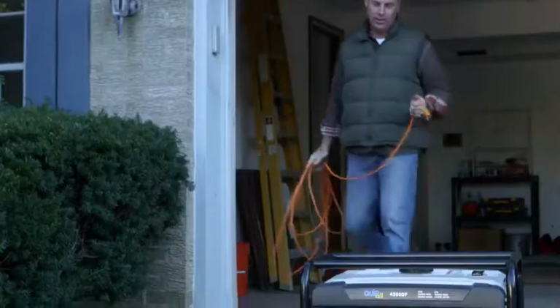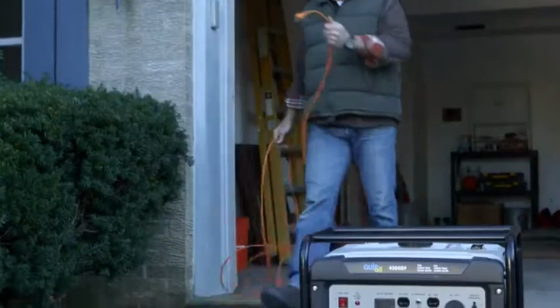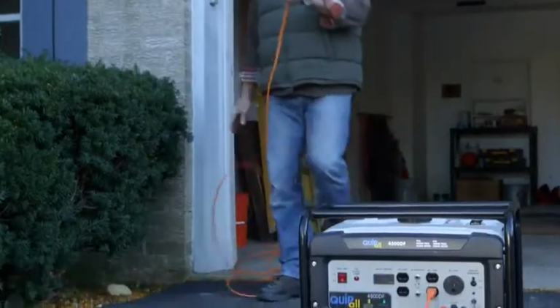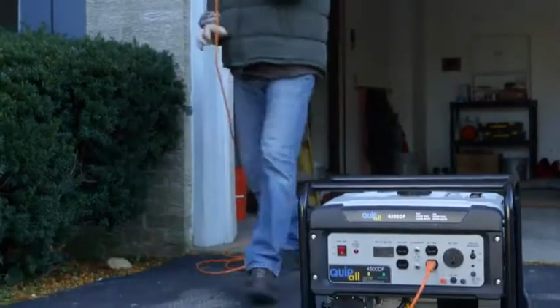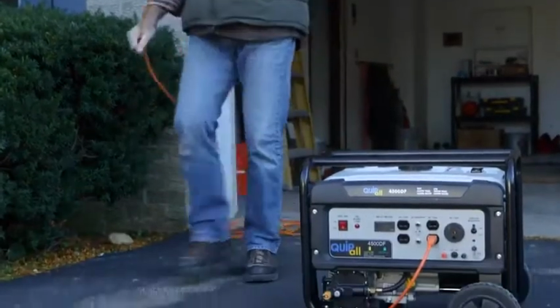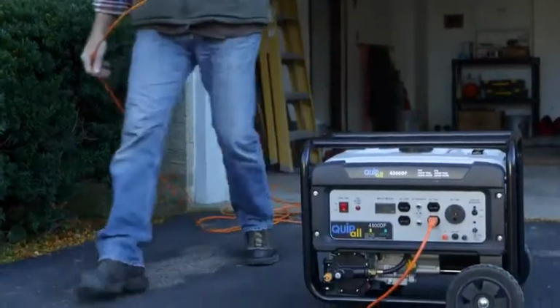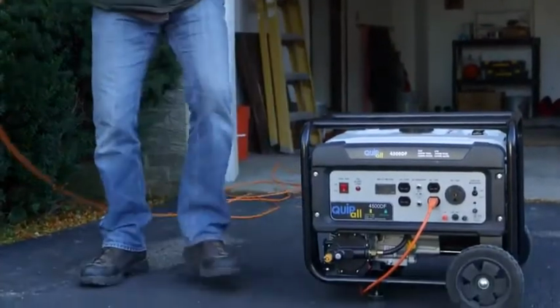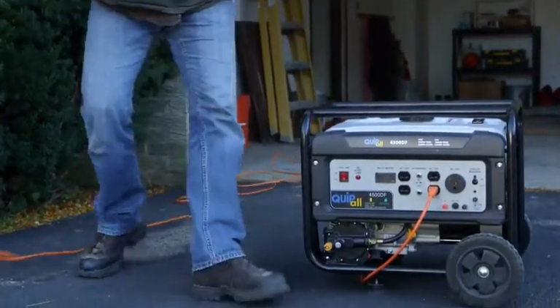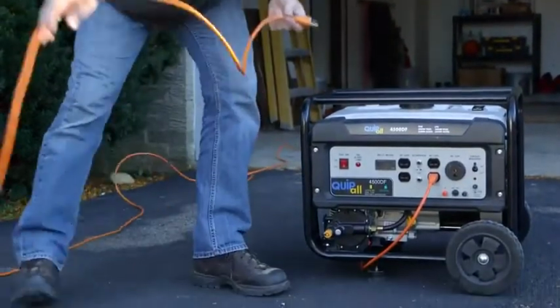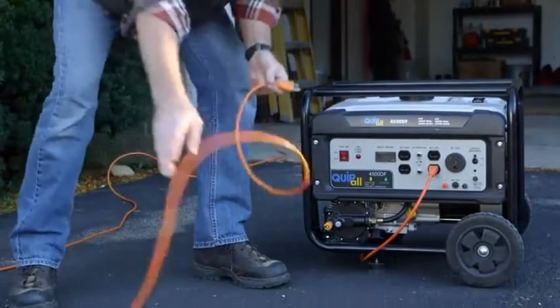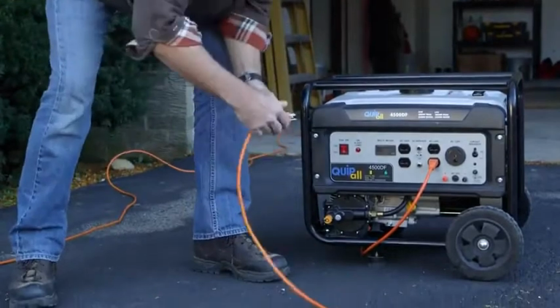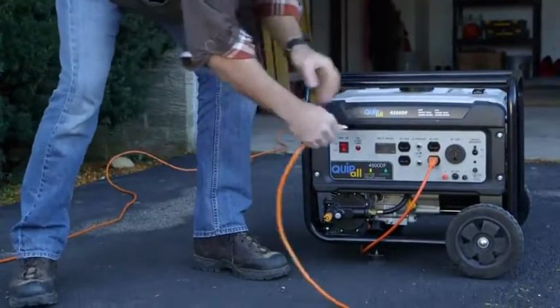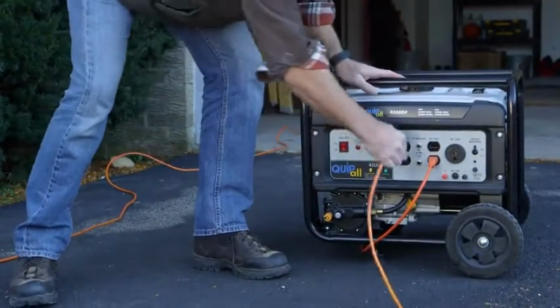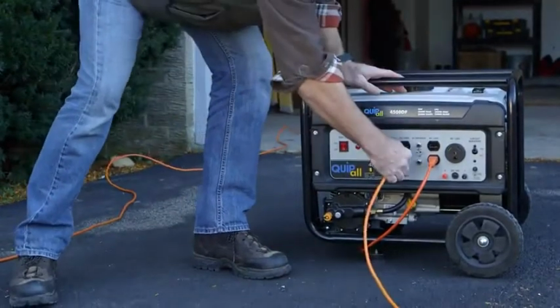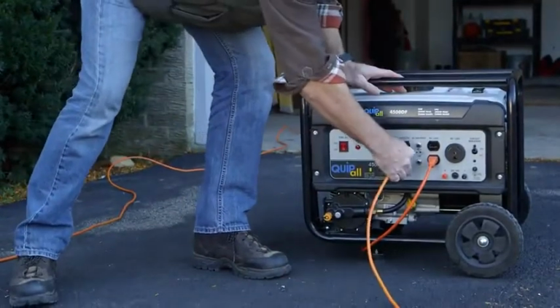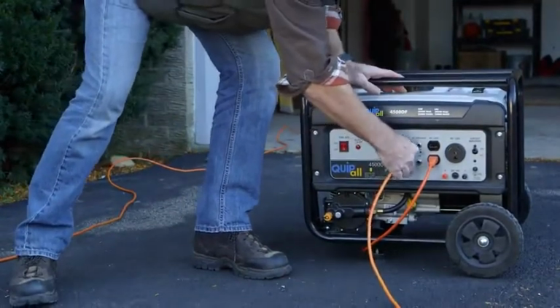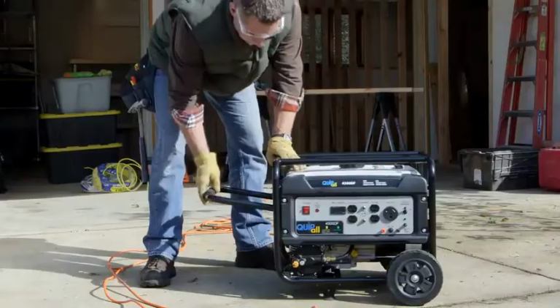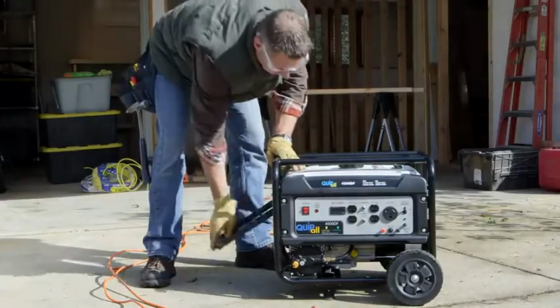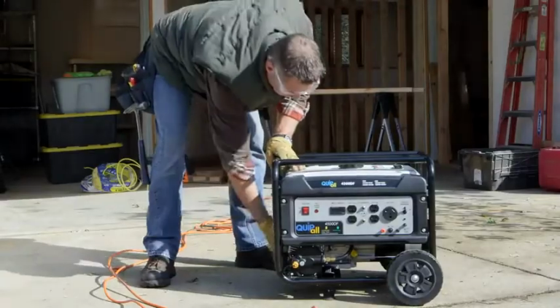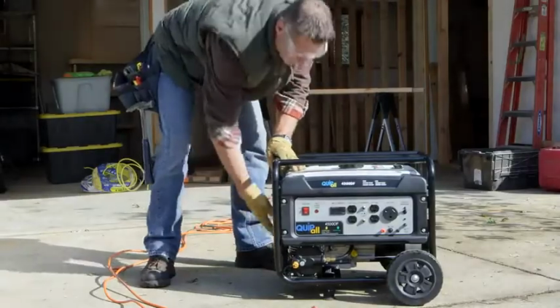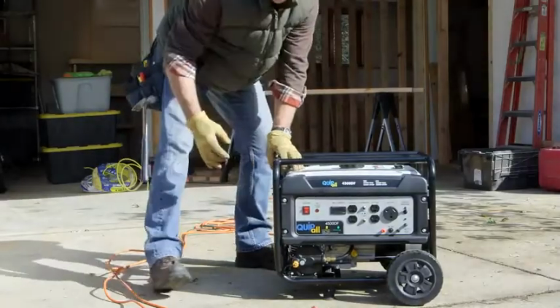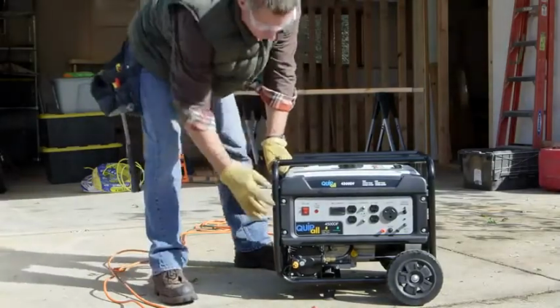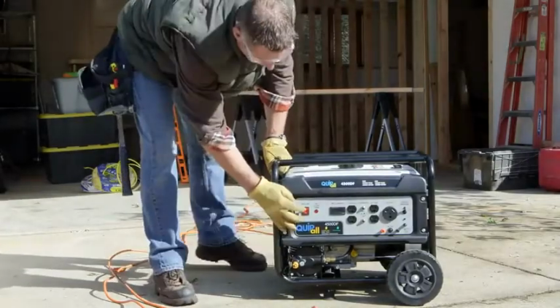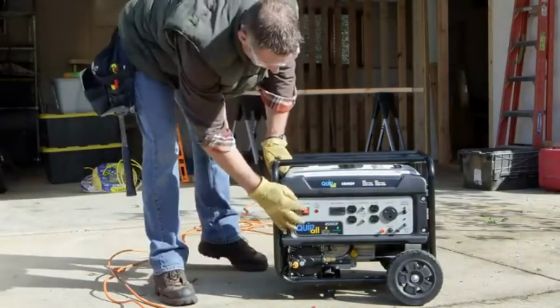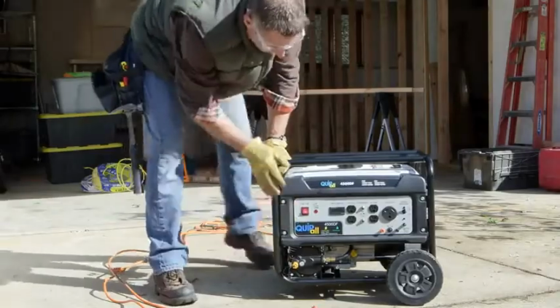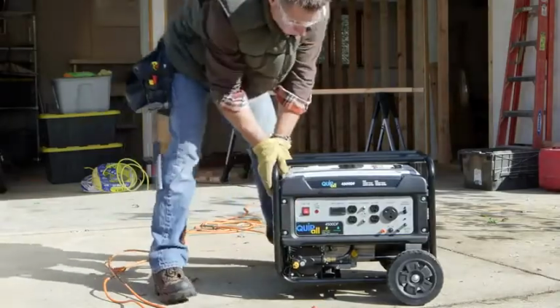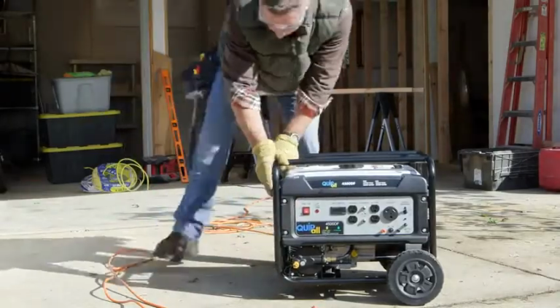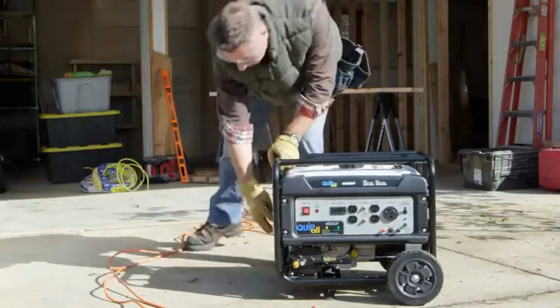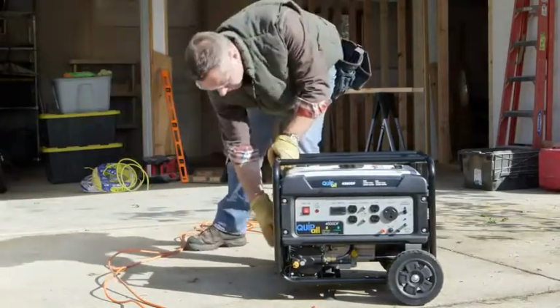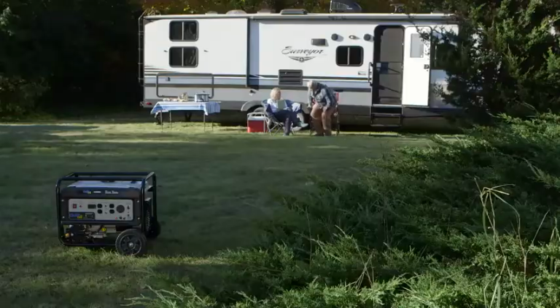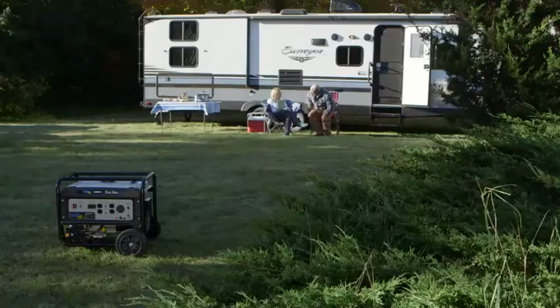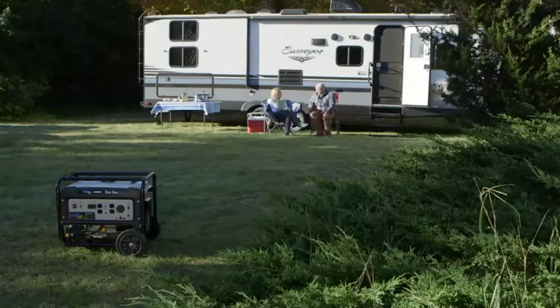The Quipall 4500 dual-fueled portable generator is your answer for reliable power wherever and whenever you need it — at home, on the job site, or in the great outdoors.